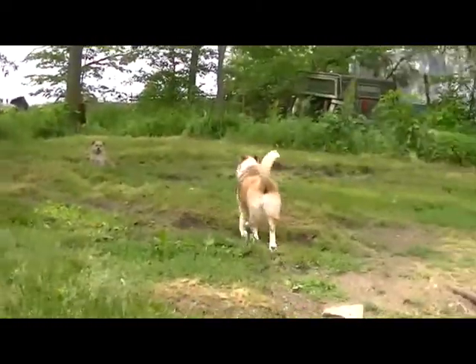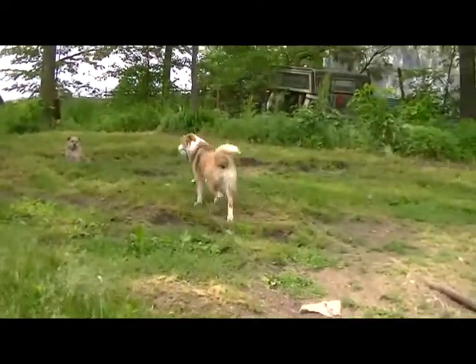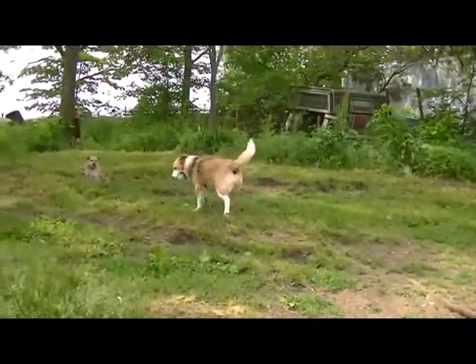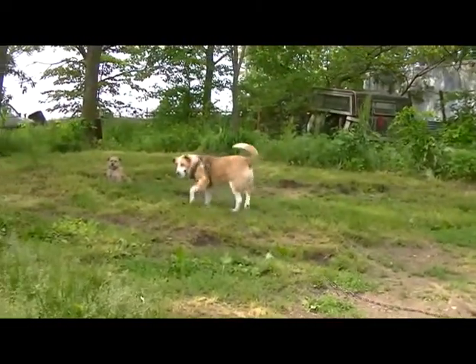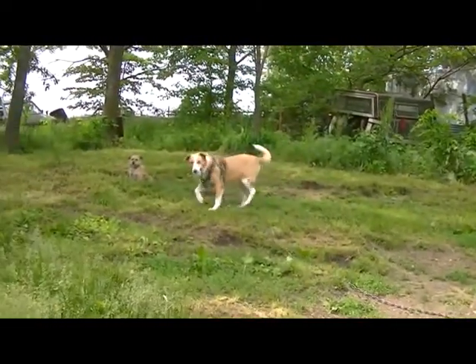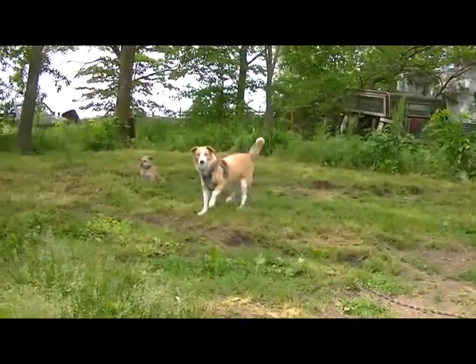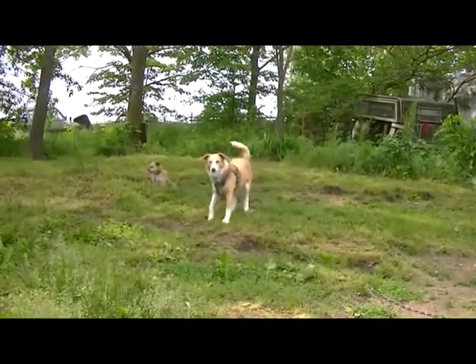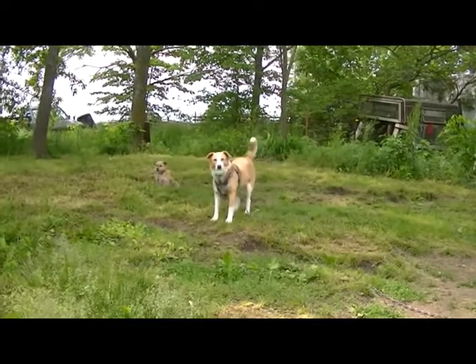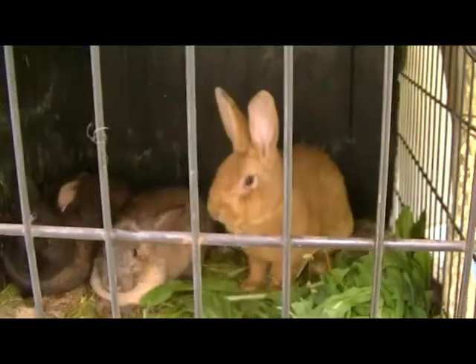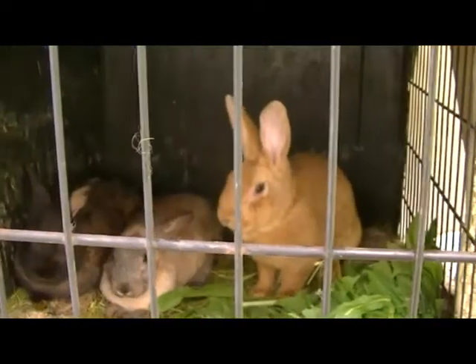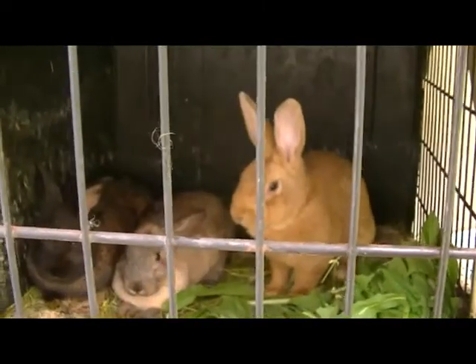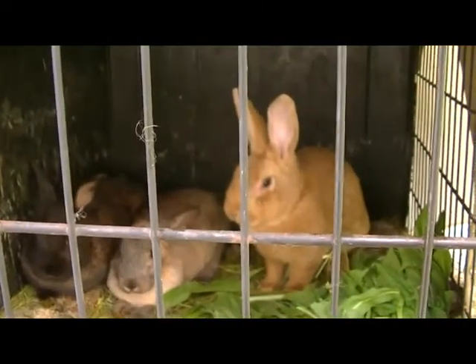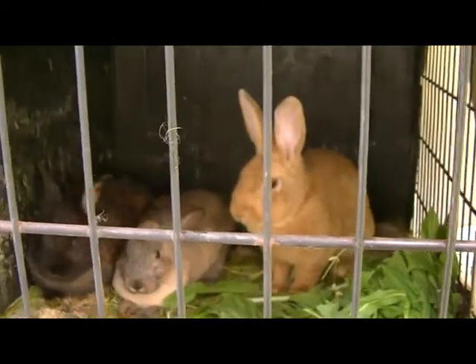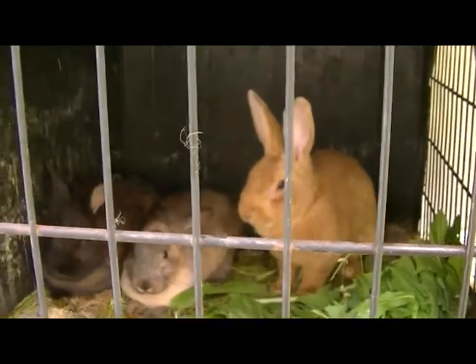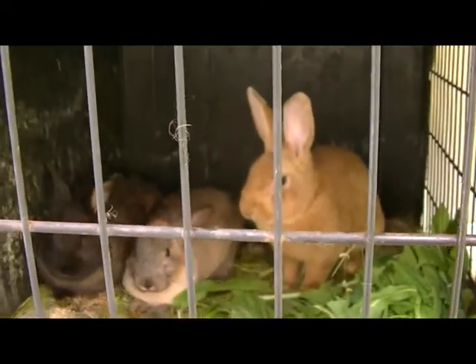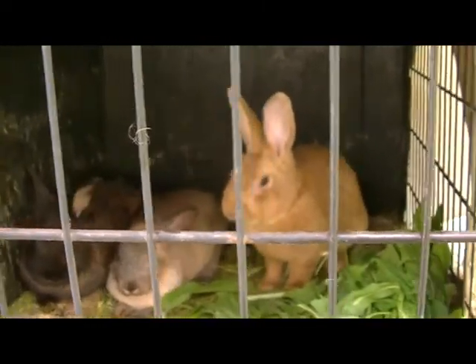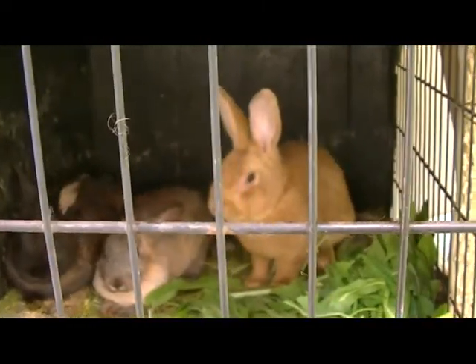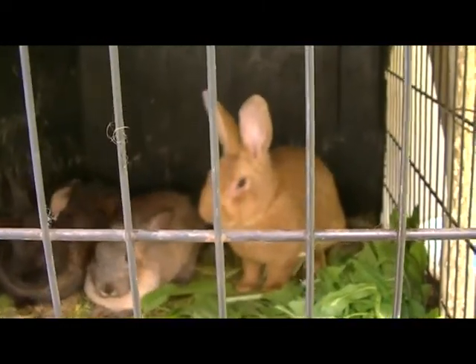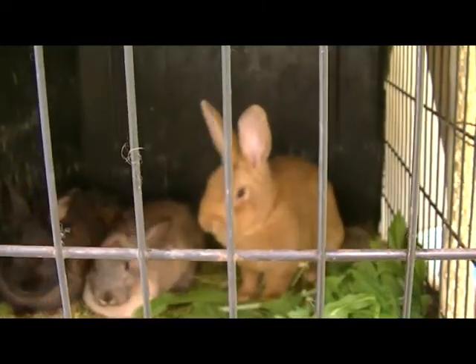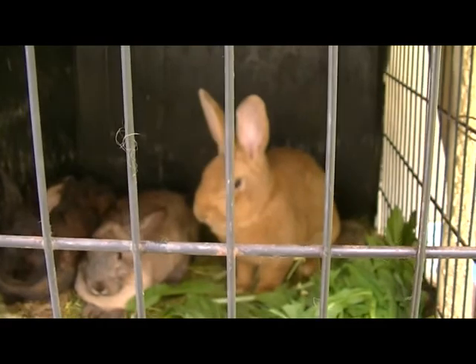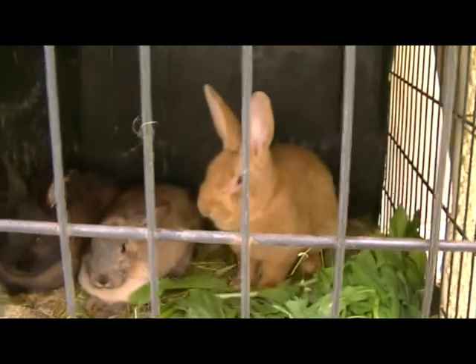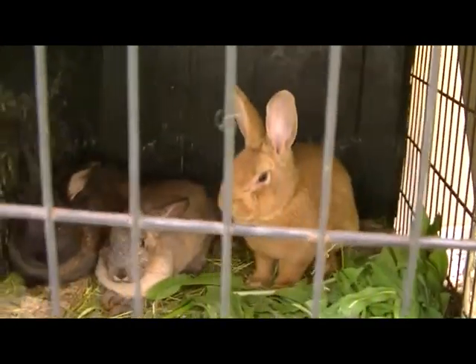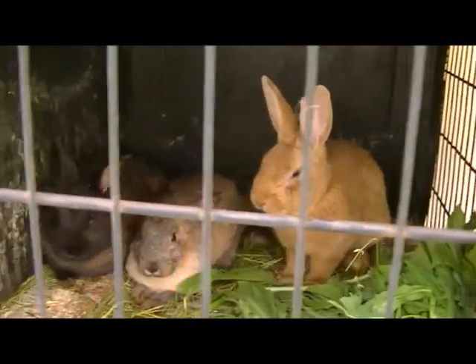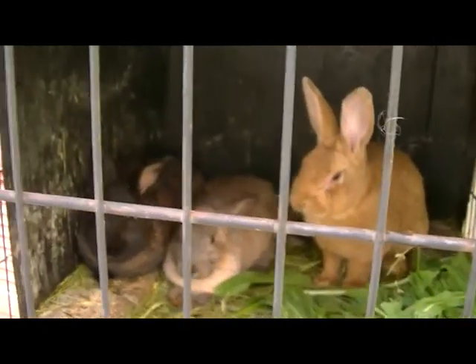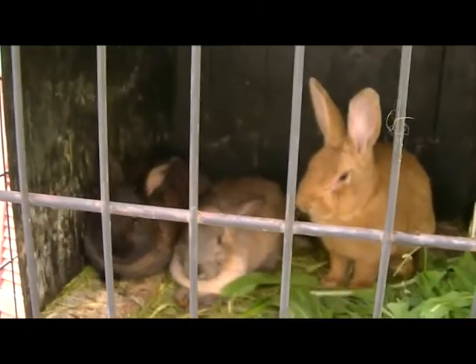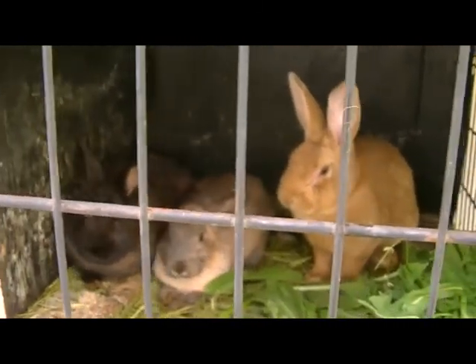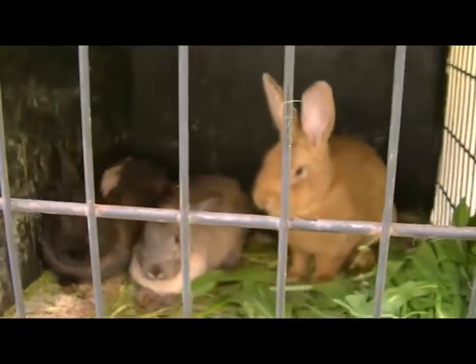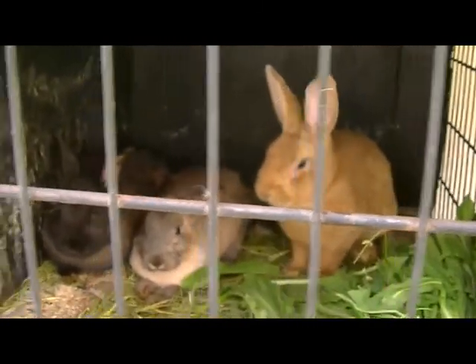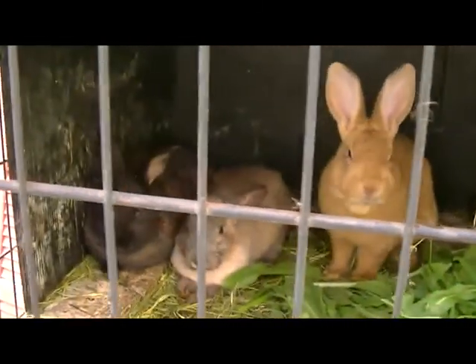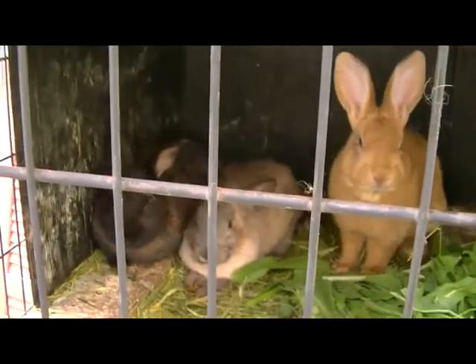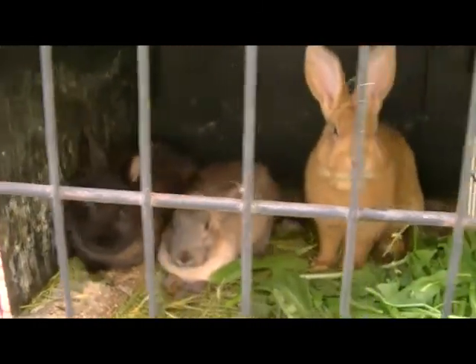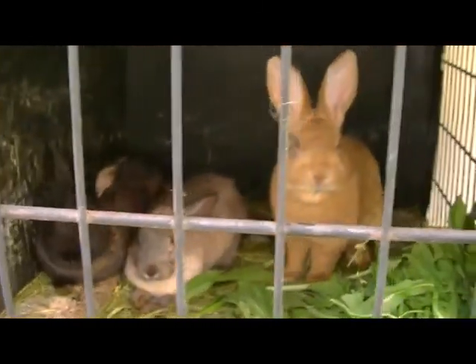There she goes. She's got her ball. Let's go look at that garden. That's not a garden. Hmm, that's three bunnies.